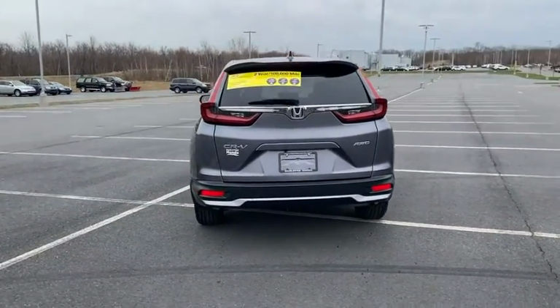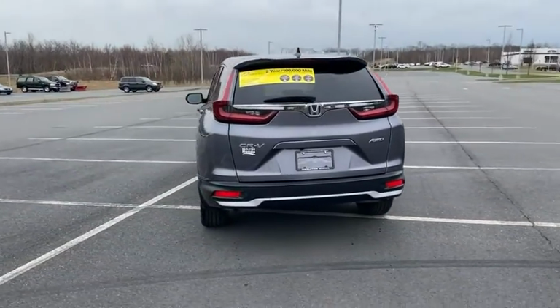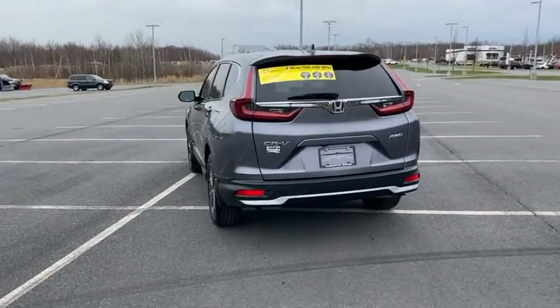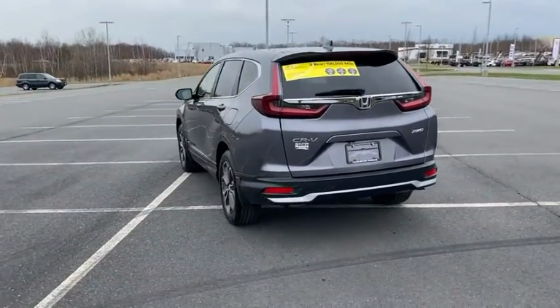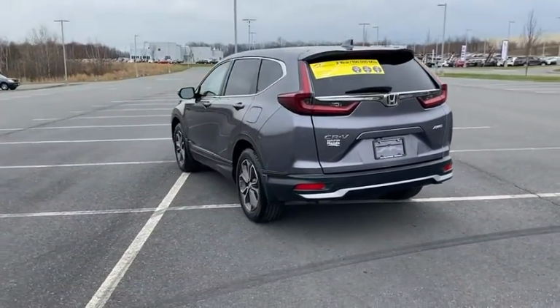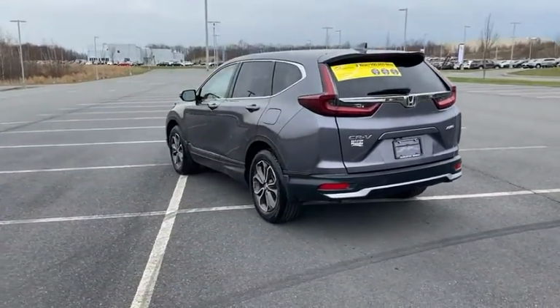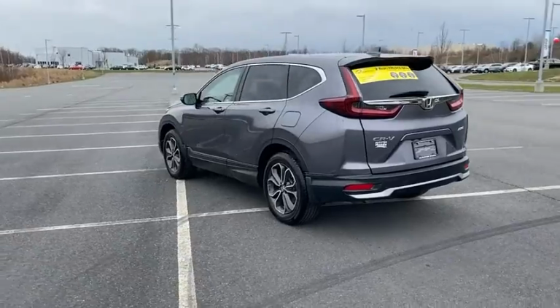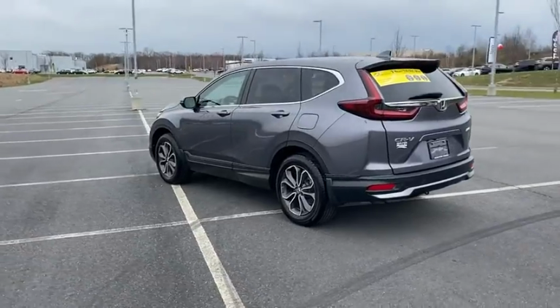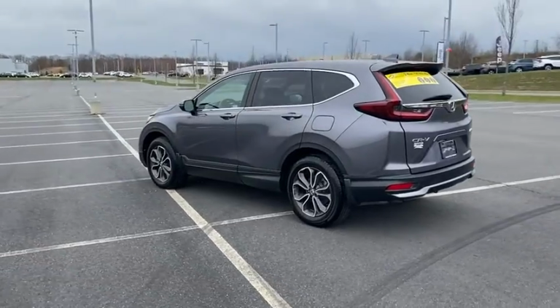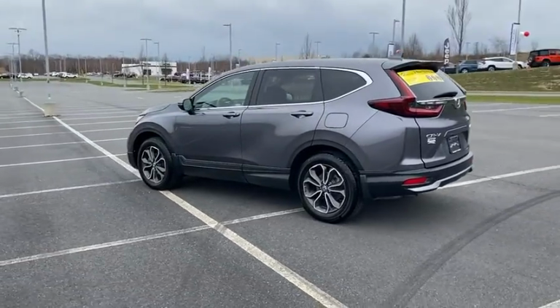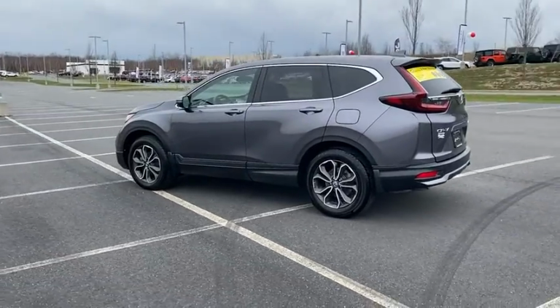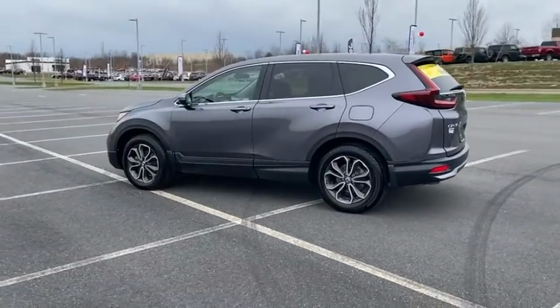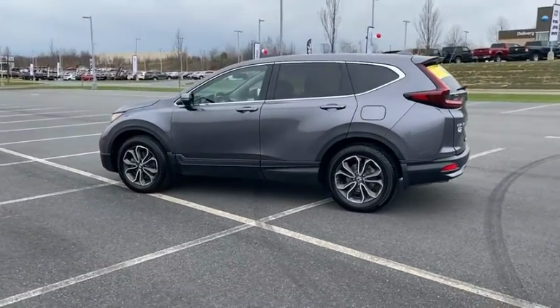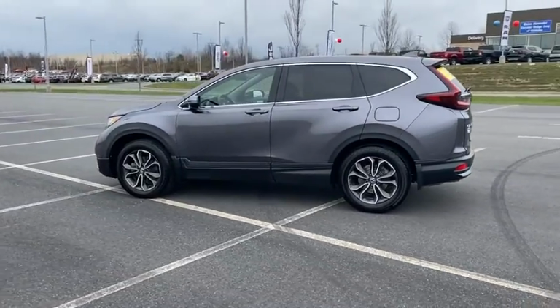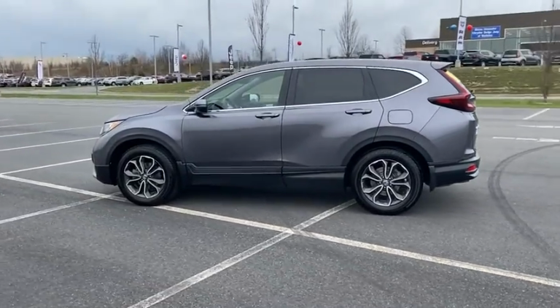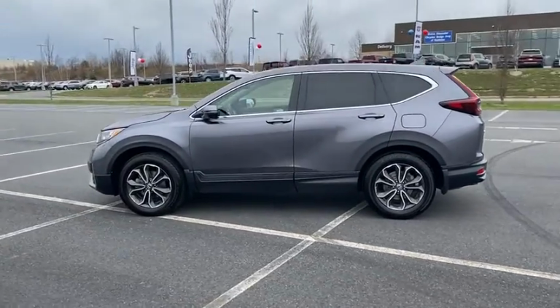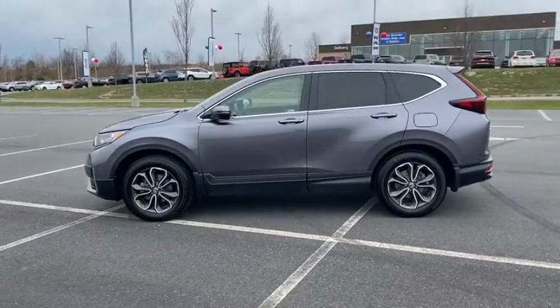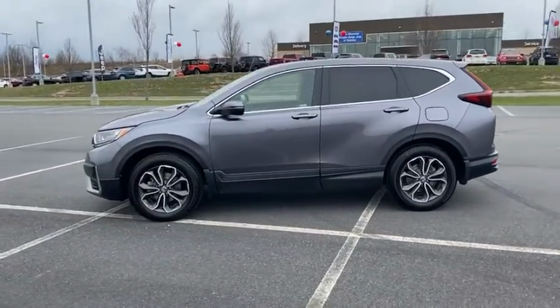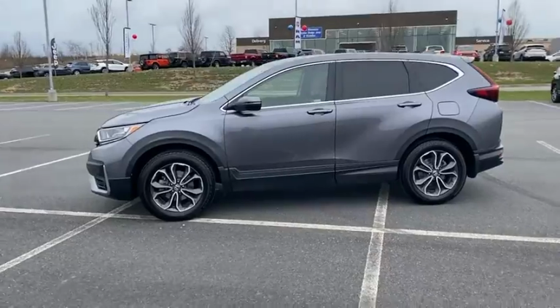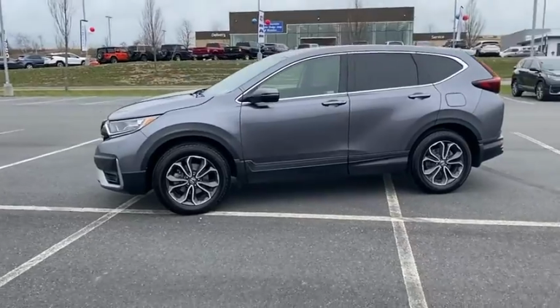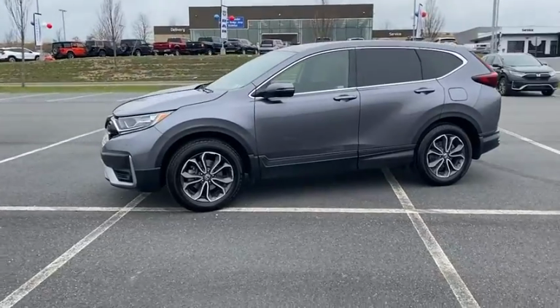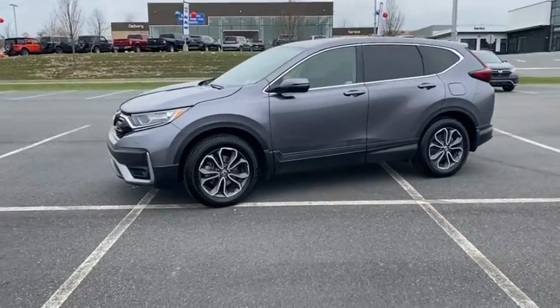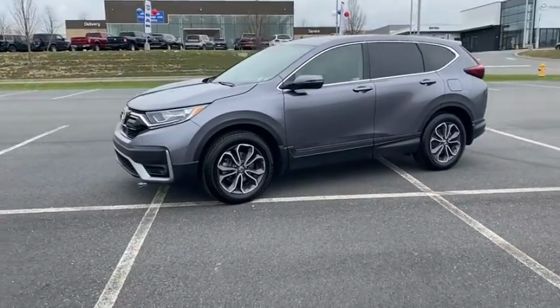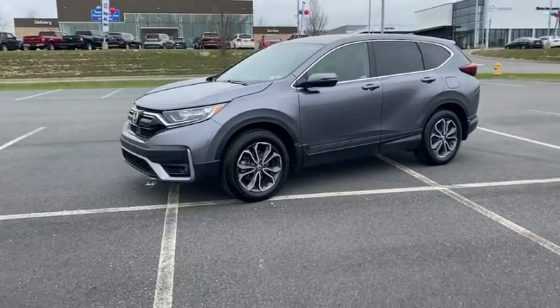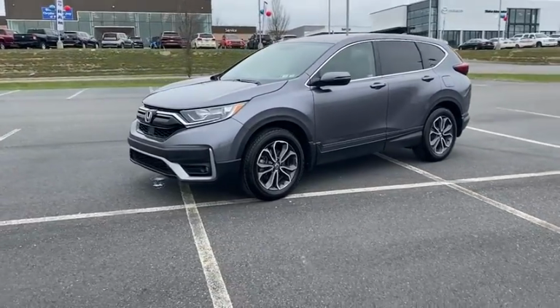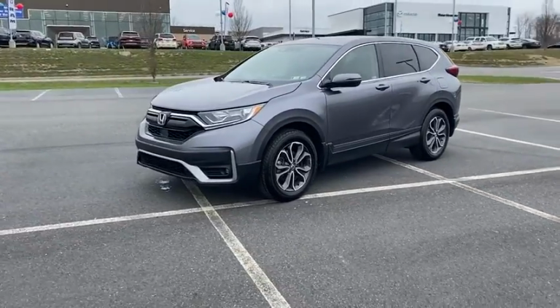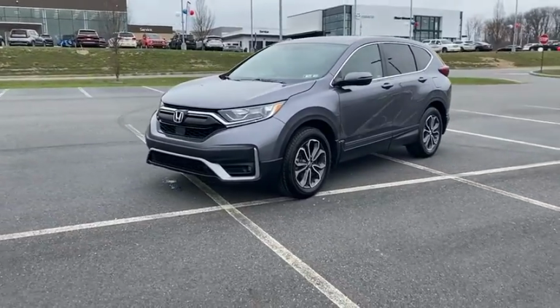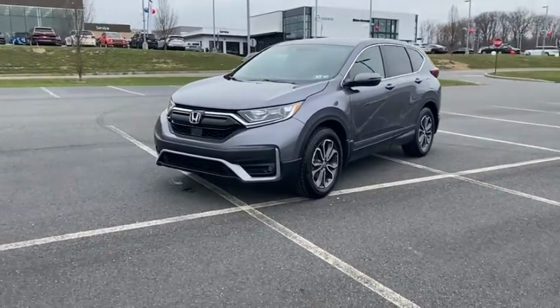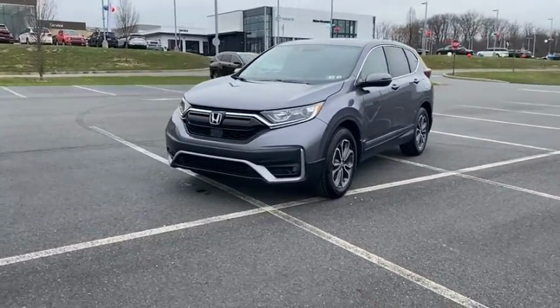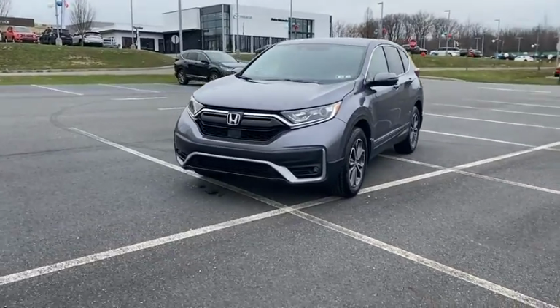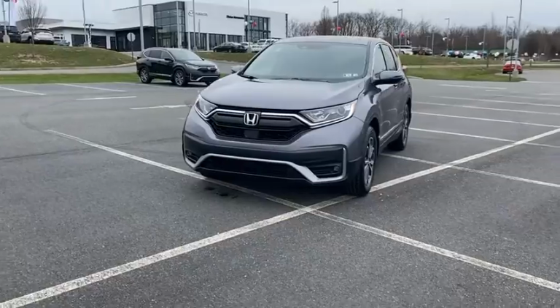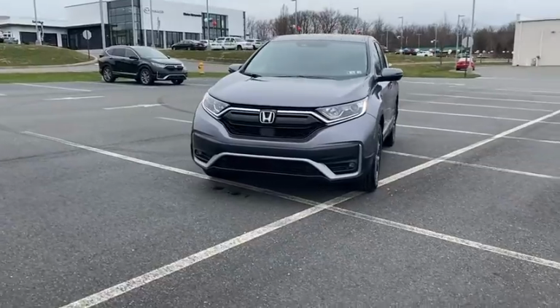This vehicle has less than 45,000 miles. Here are some of this vehicle's great options: traction control, air conditioning, dual airbags, one owner, alloy wheels, power steering, and four-wheel disc brakes.